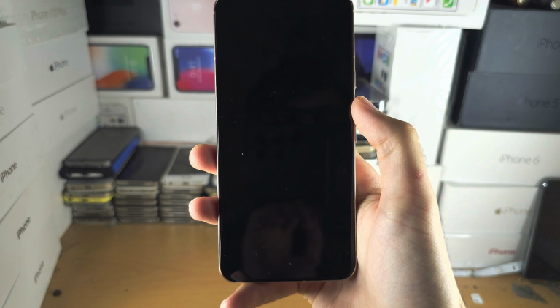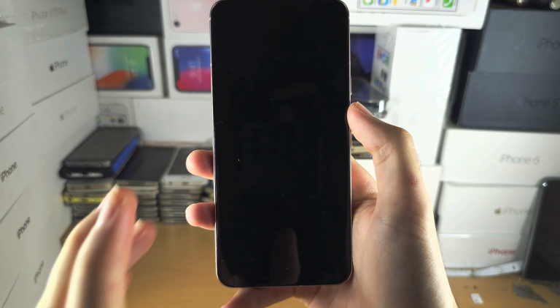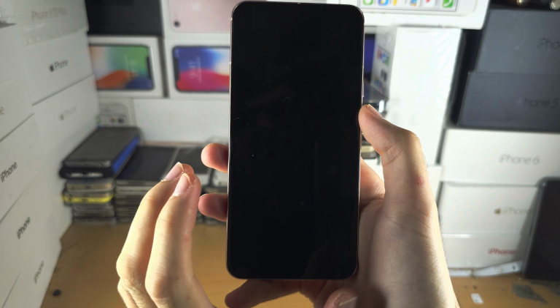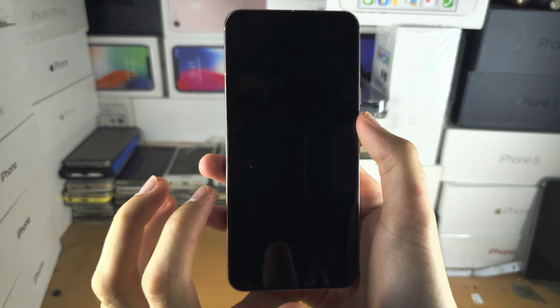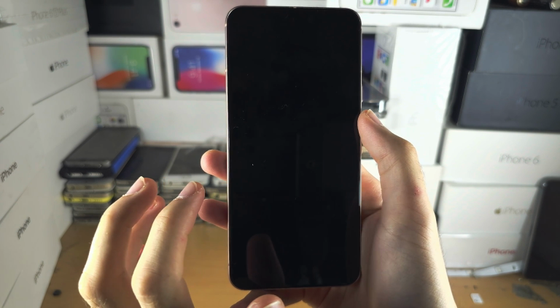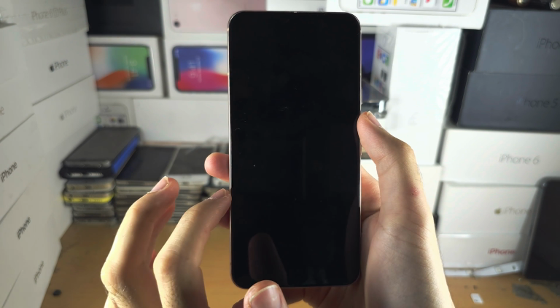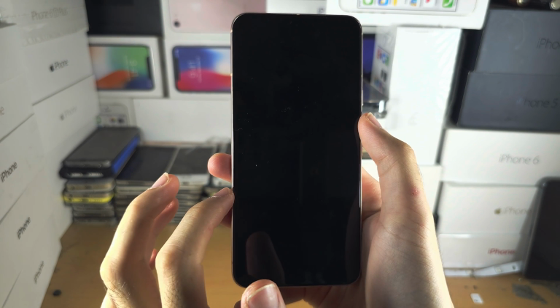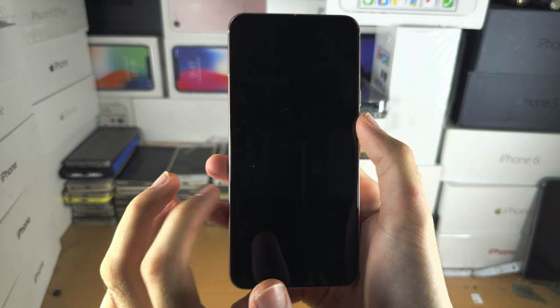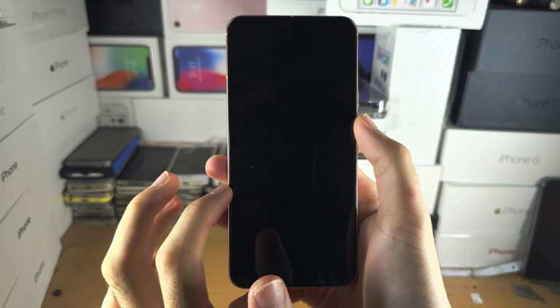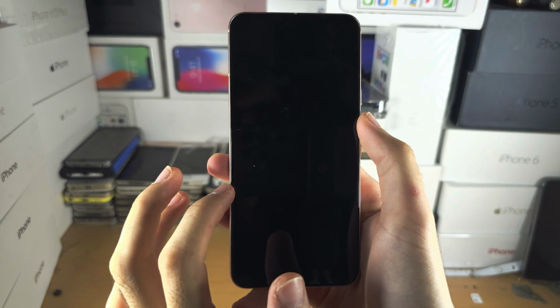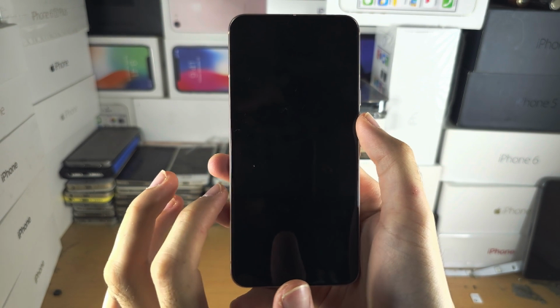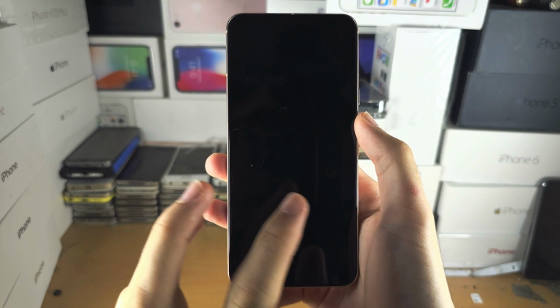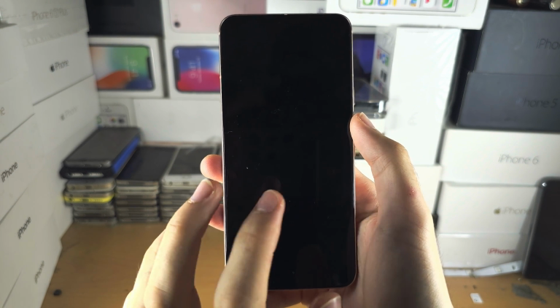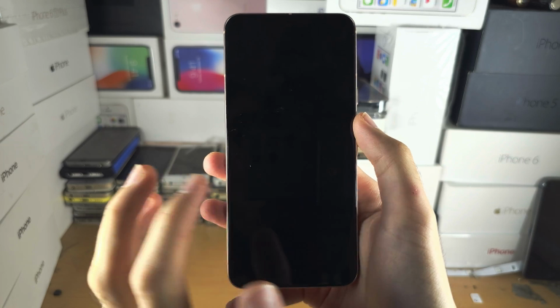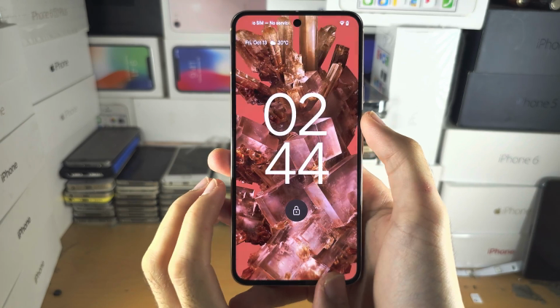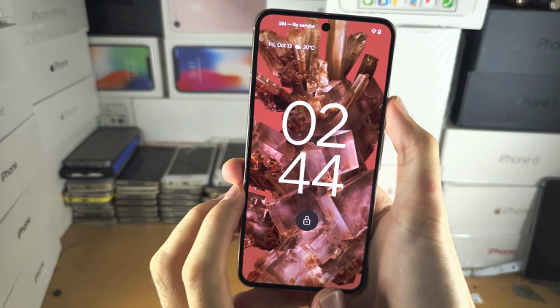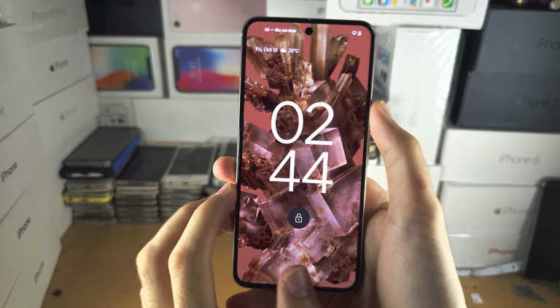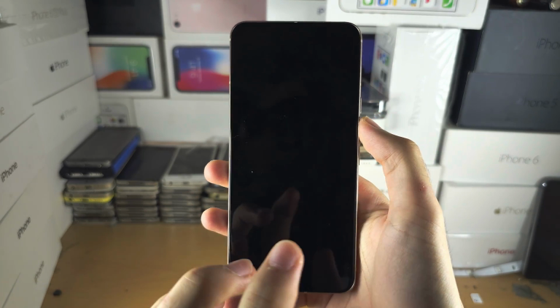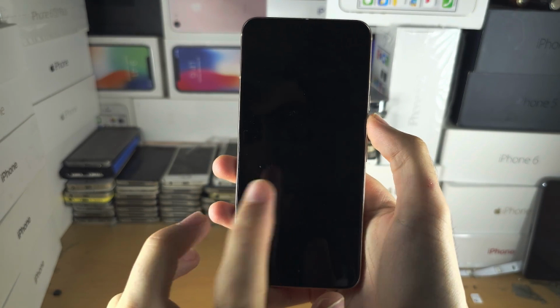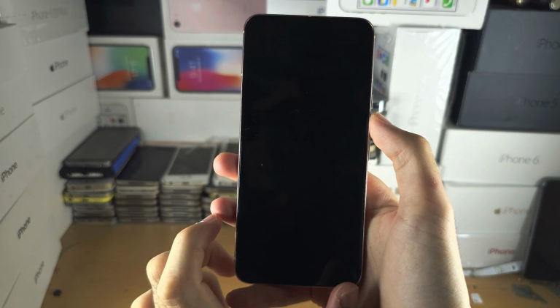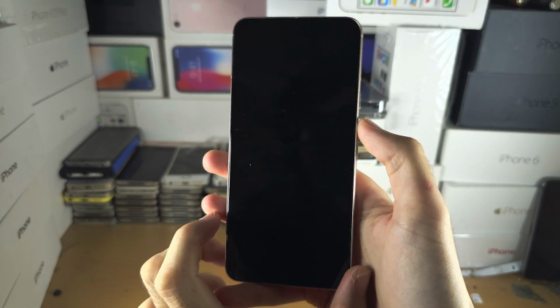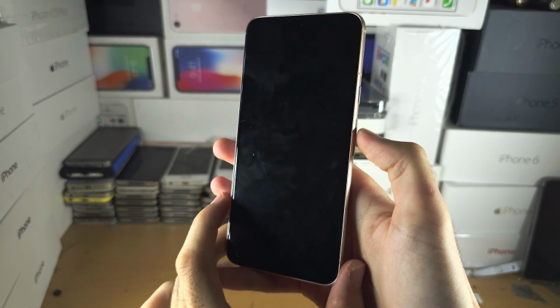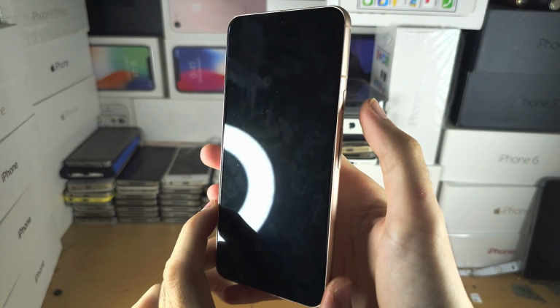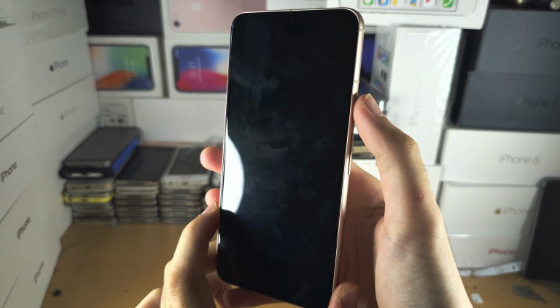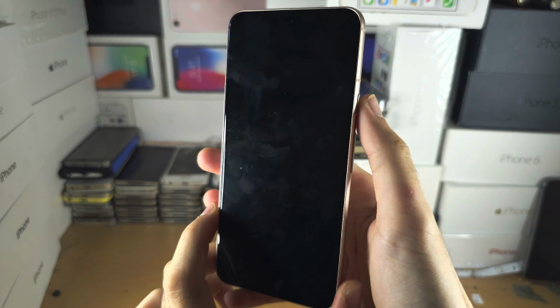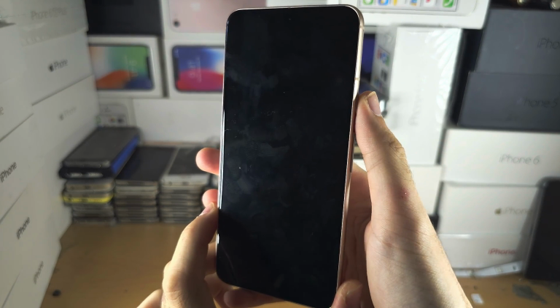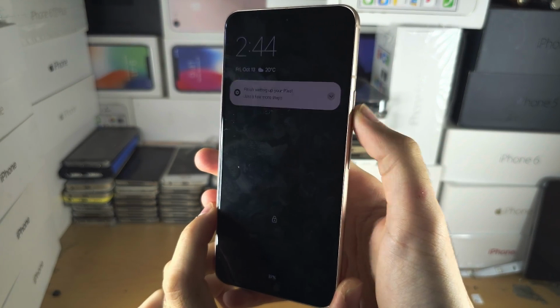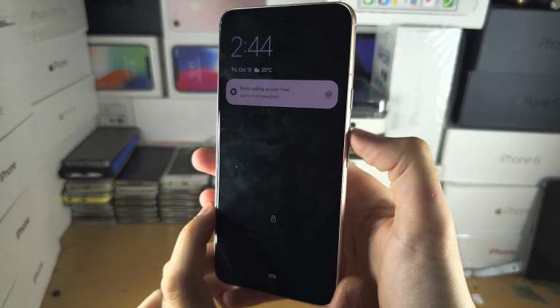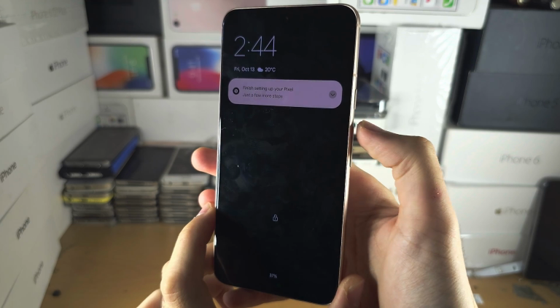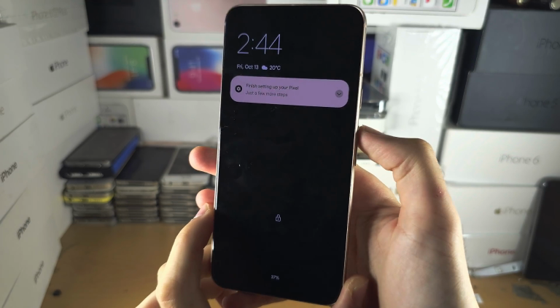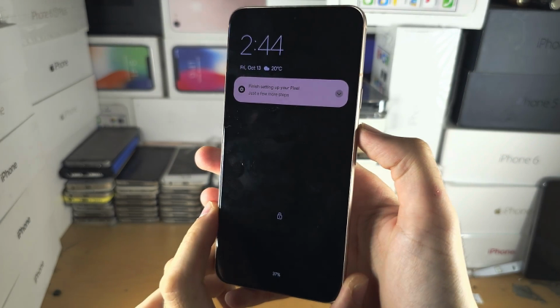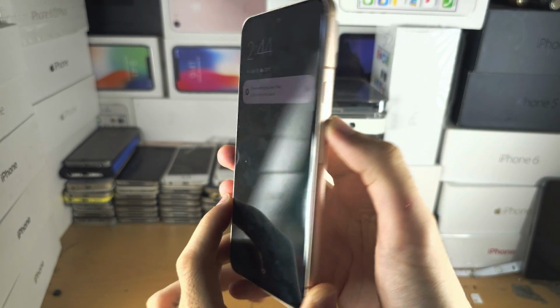Welcome everyone. You have the black screen of death on your Pixel 8. The screen is working but when you try to tap it, it doesn't respond. You're clicking the power button and the other buttons but nothing is working.